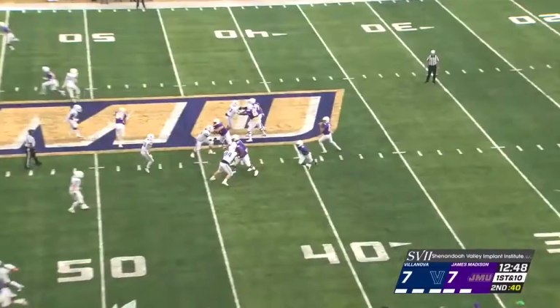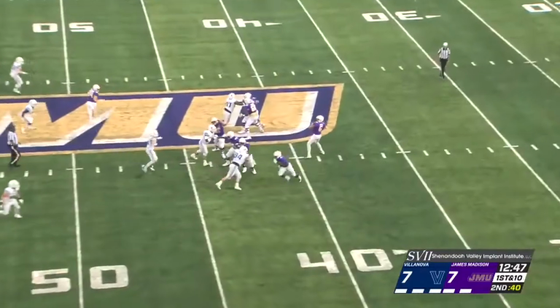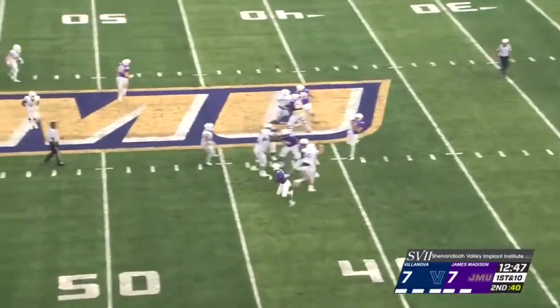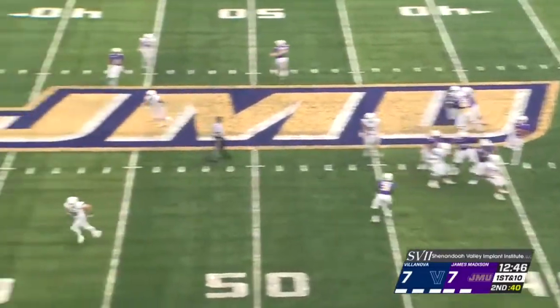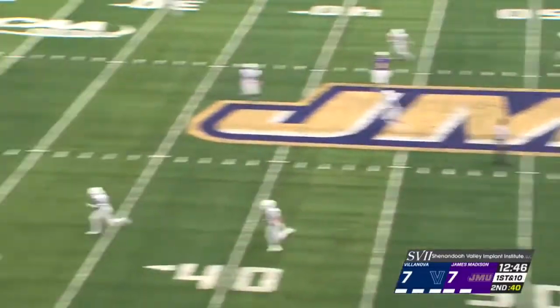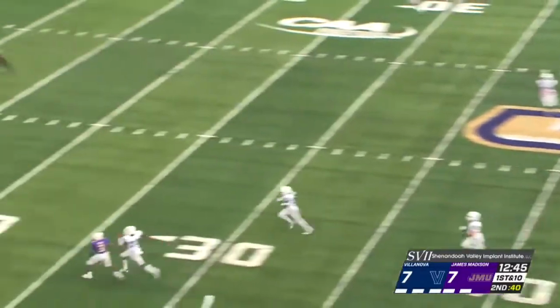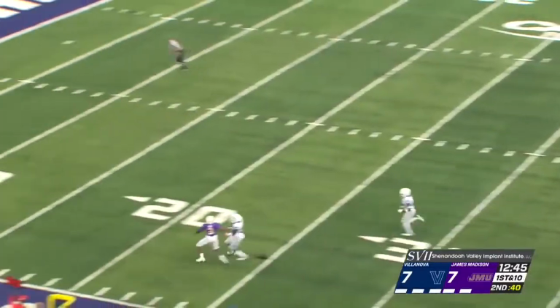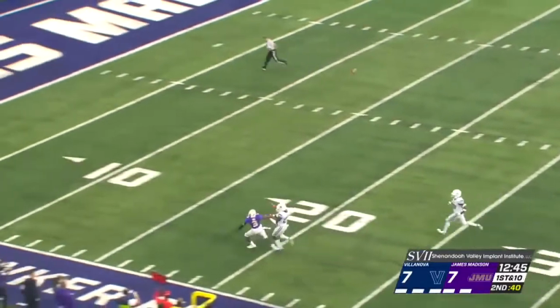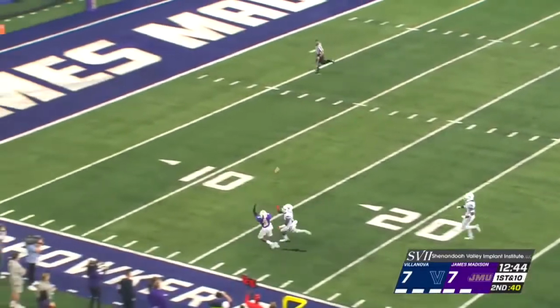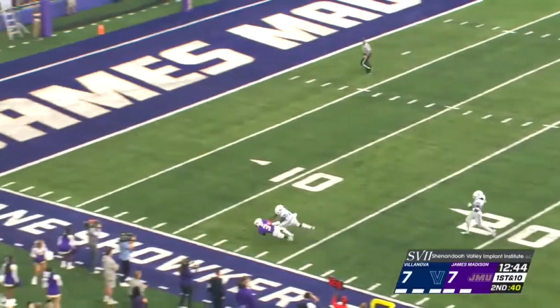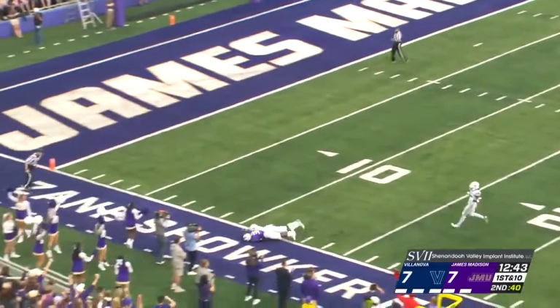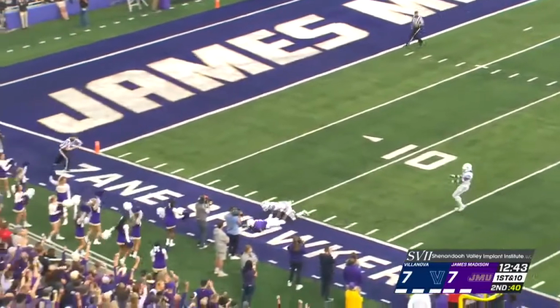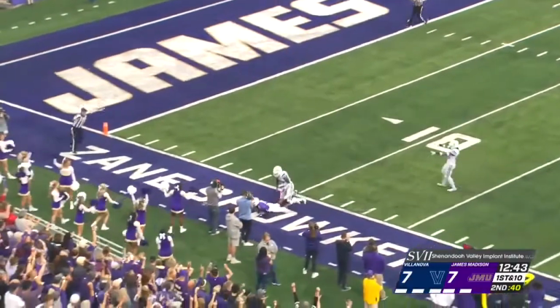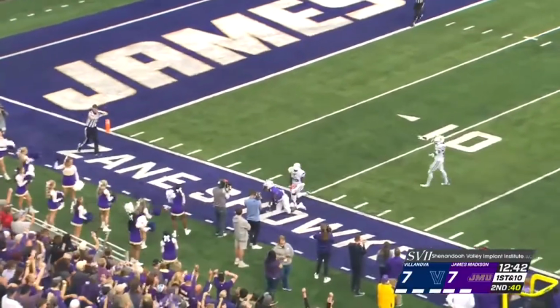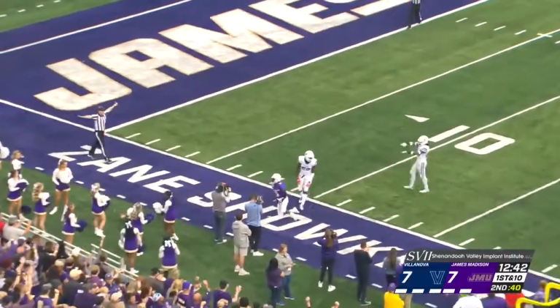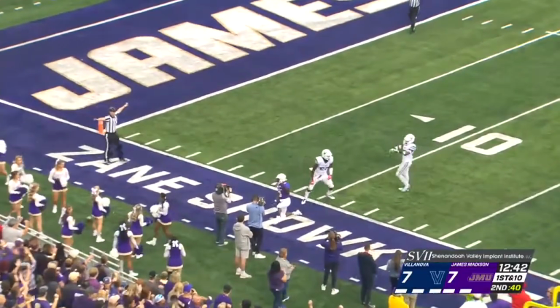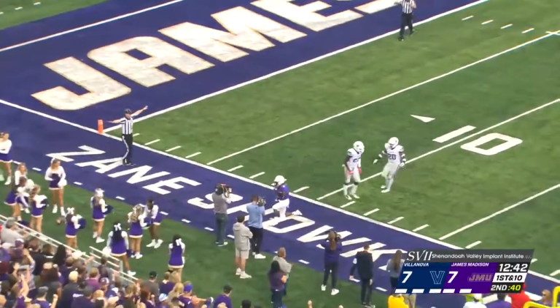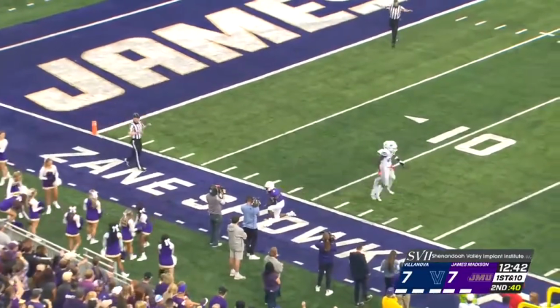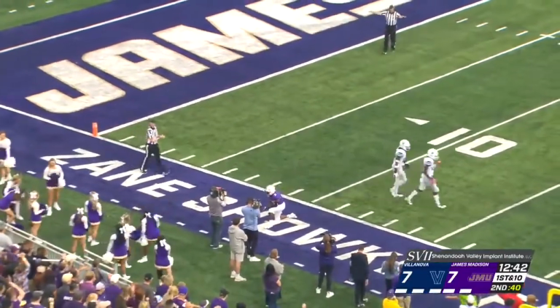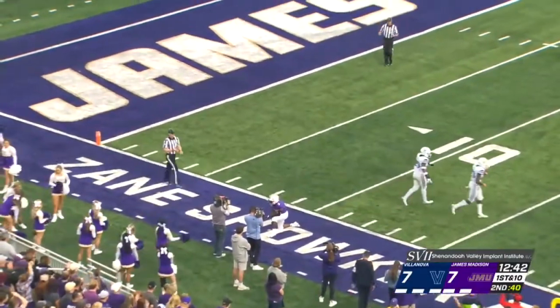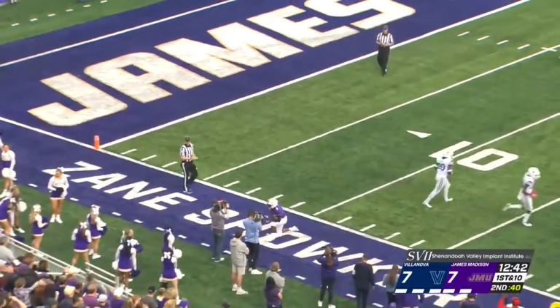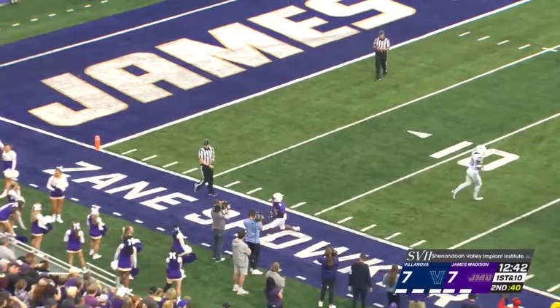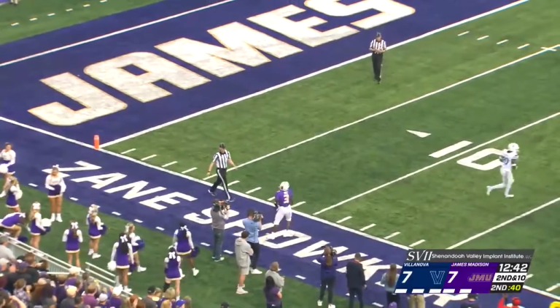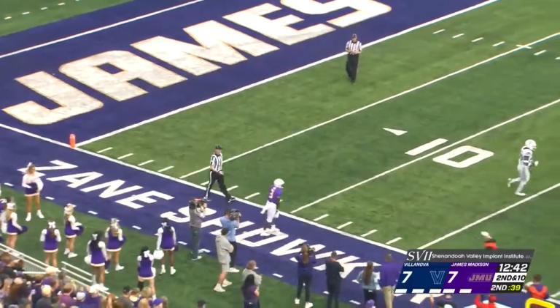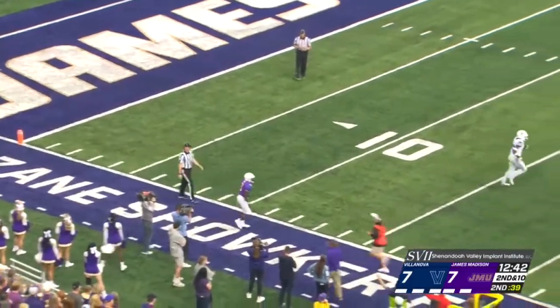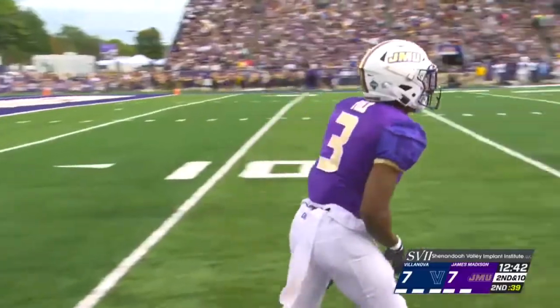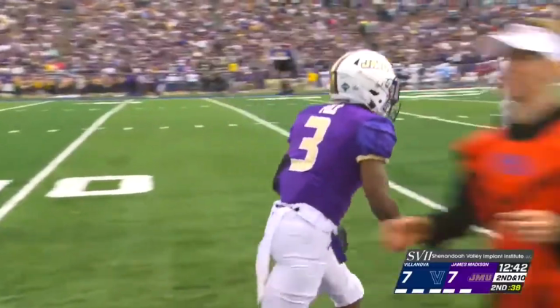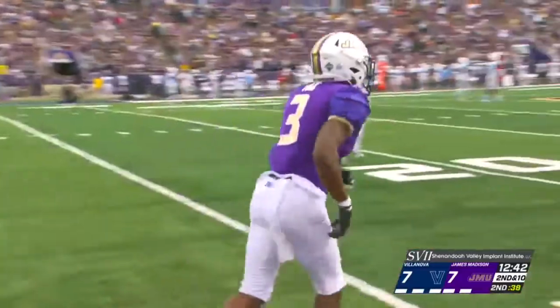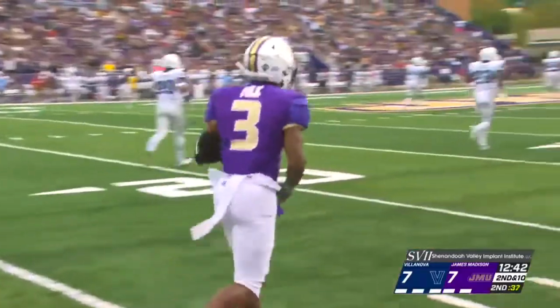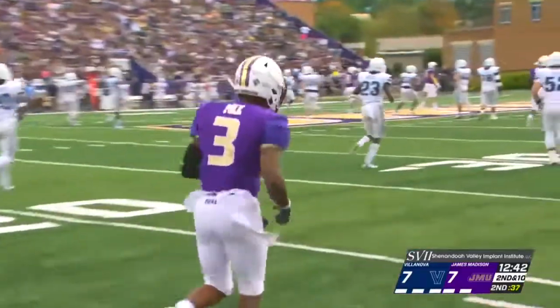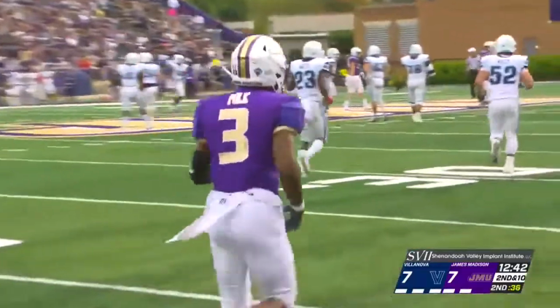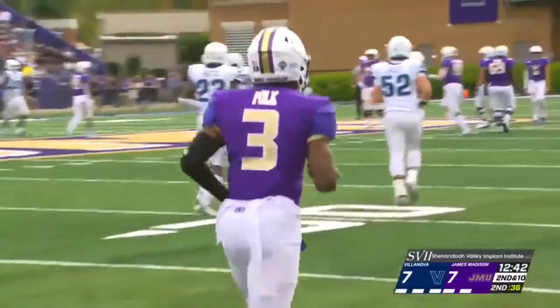Dukes go right back to the line of scrimmage, going to float it up again. This is Polk. Polk making an adjustment. He makes — no, he drops the football. He had it in one hand, couldn't pull it in as he ends up on the Zane Shoker field lettering.